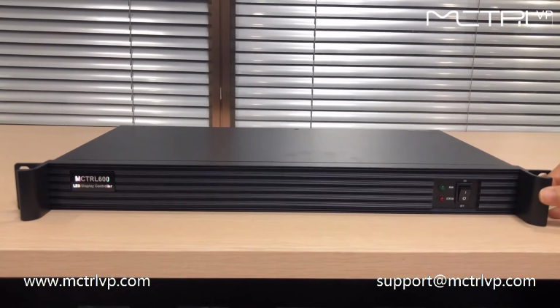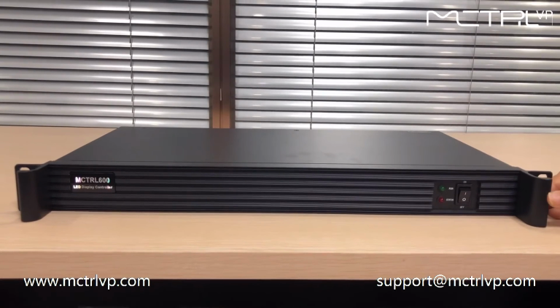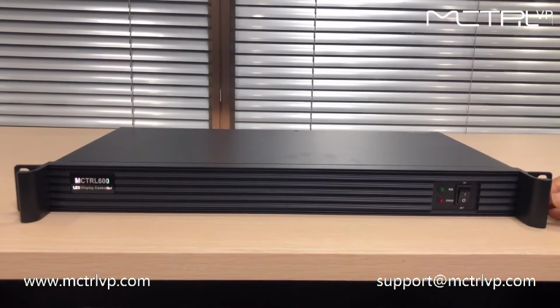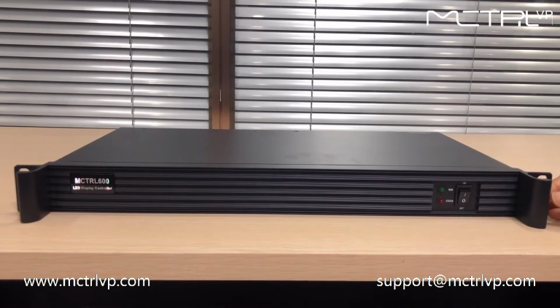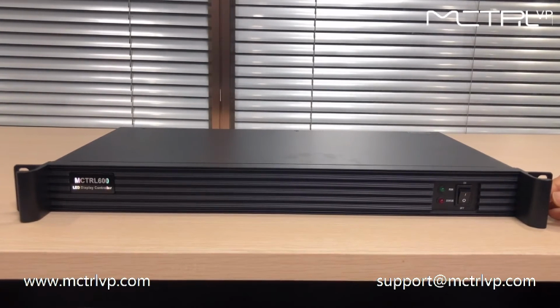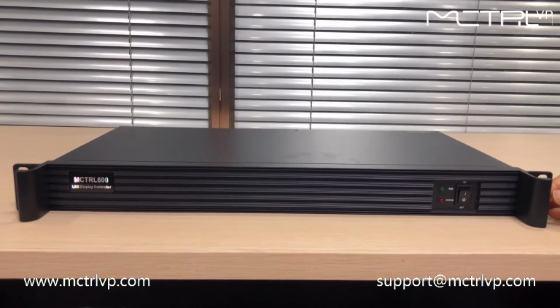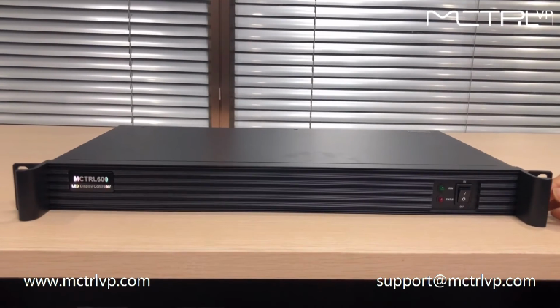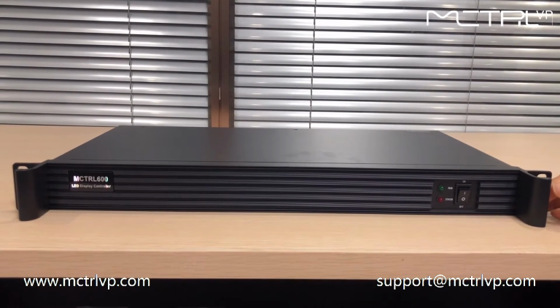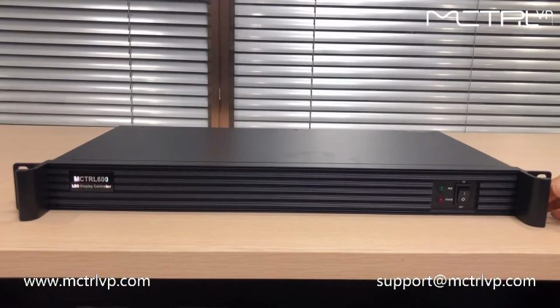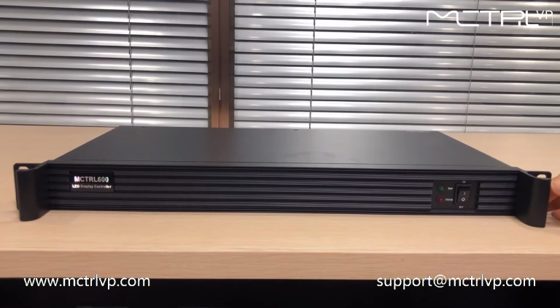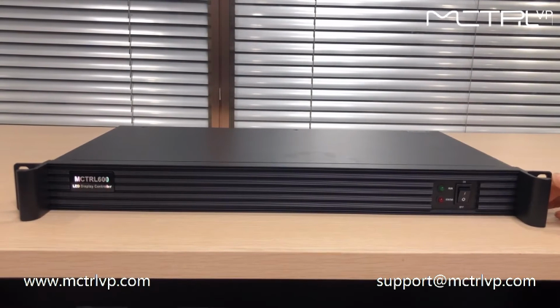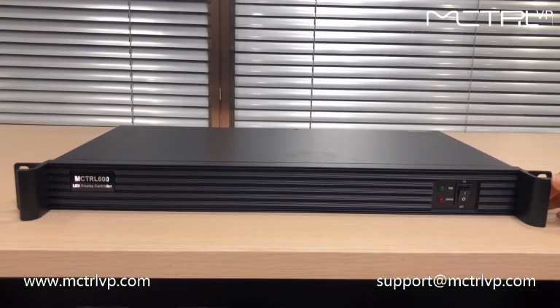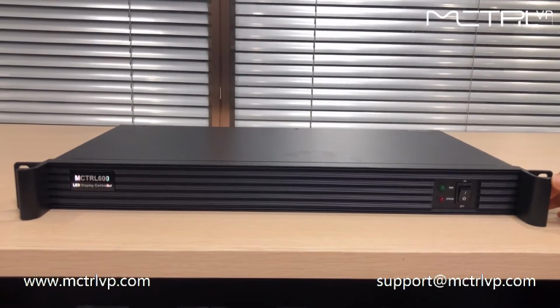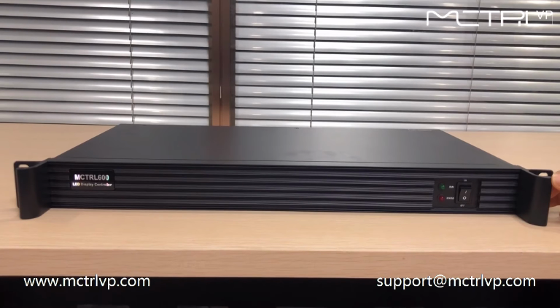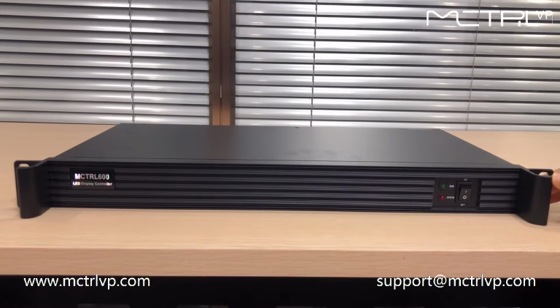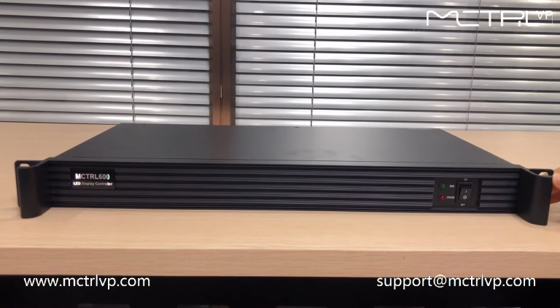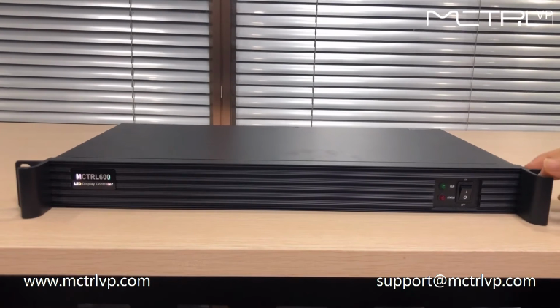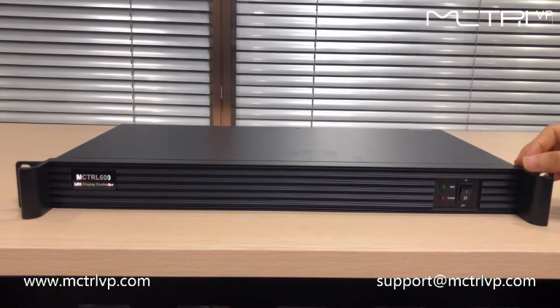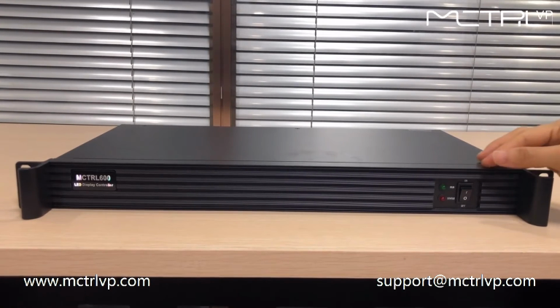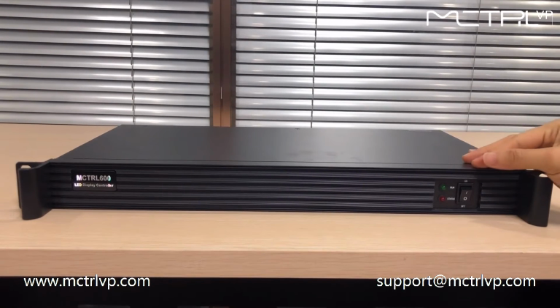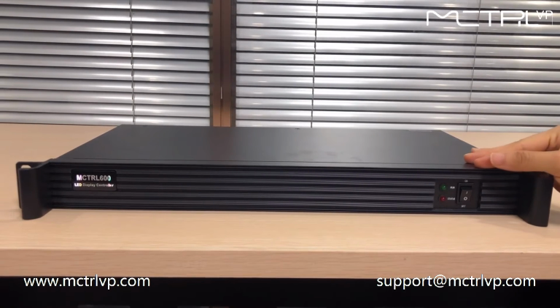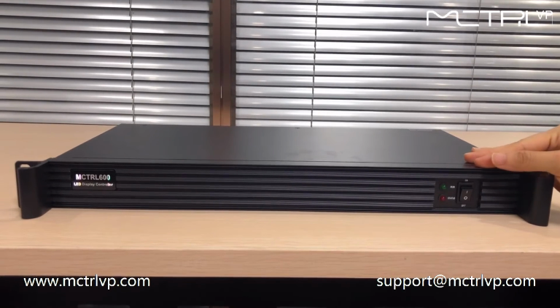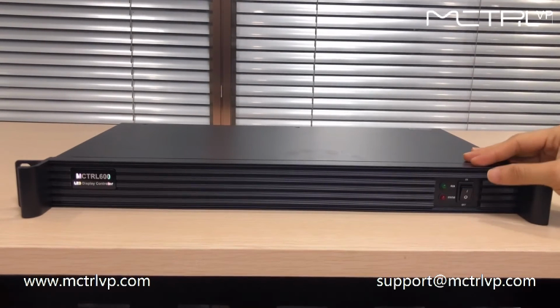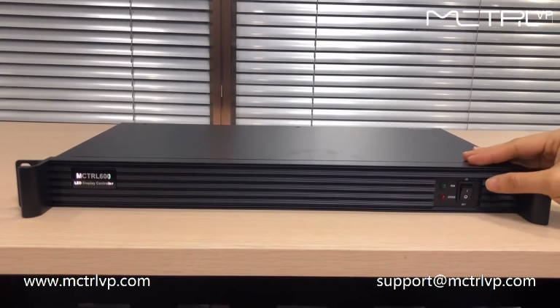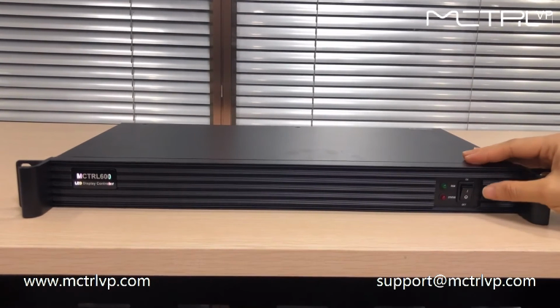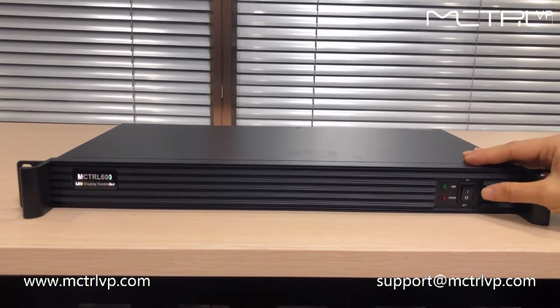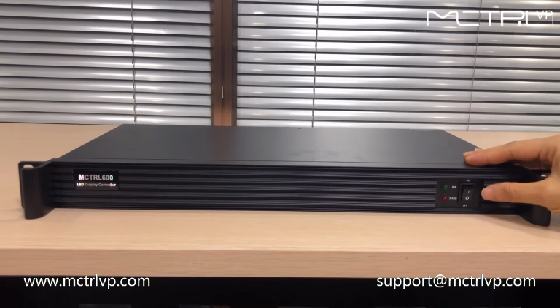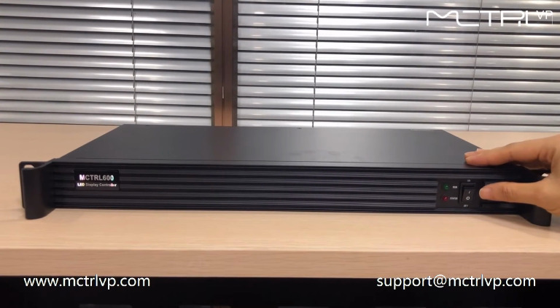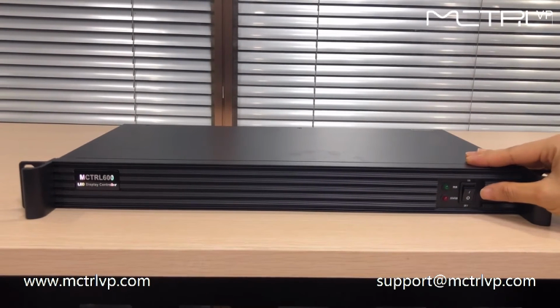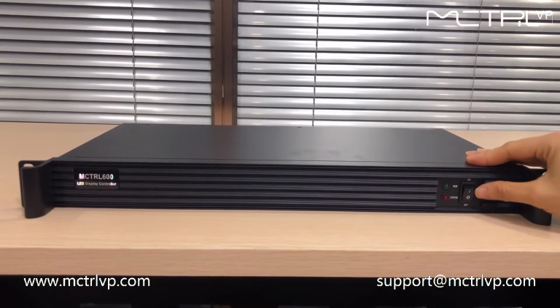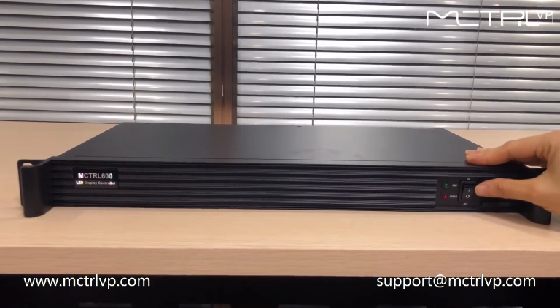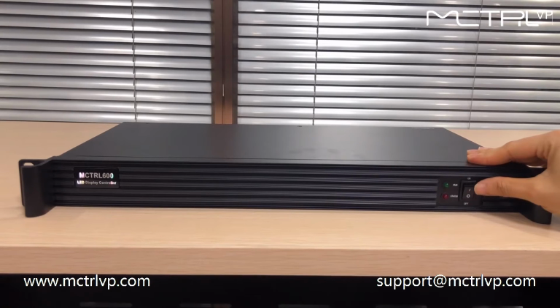It's a very simple front panel. As we can see here, it's just a power on button here.